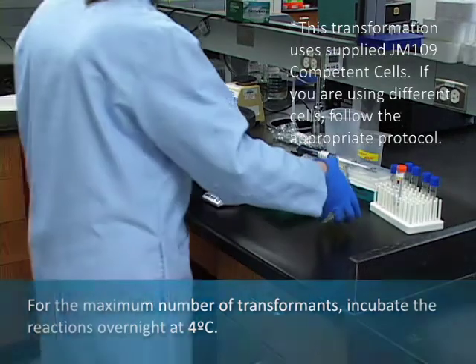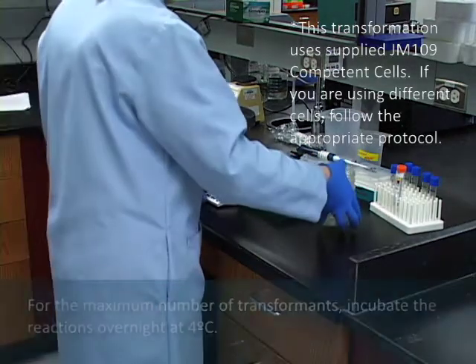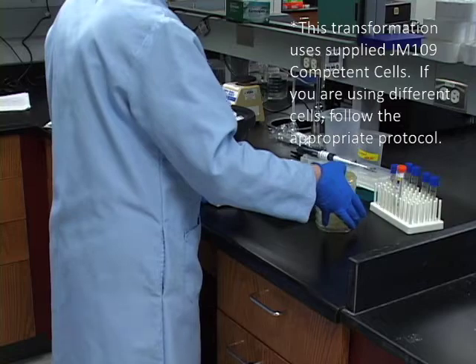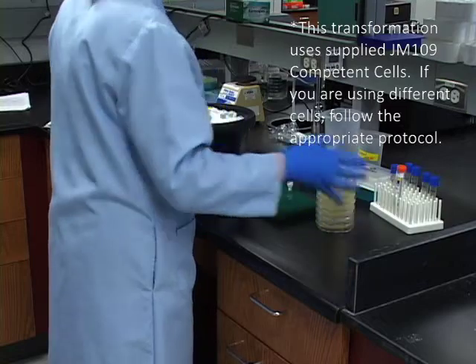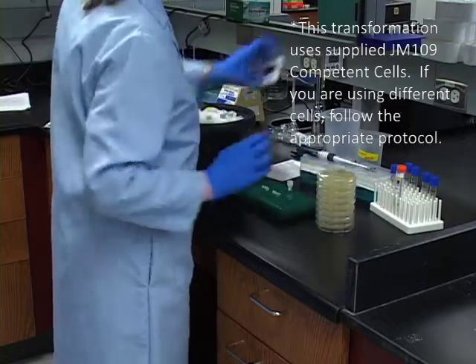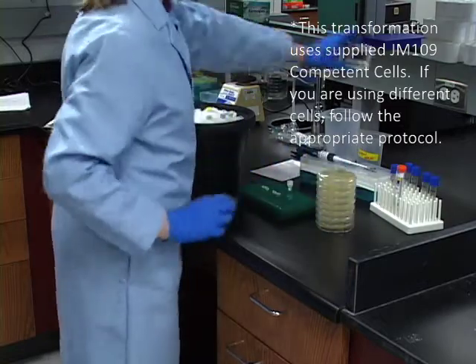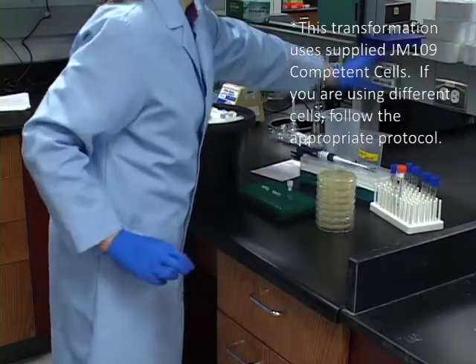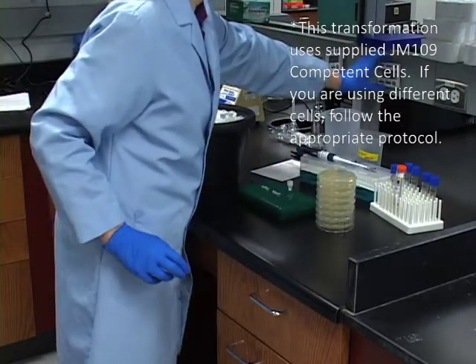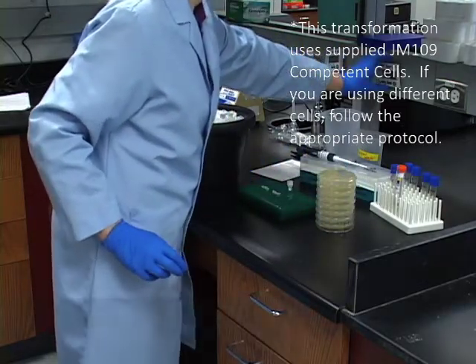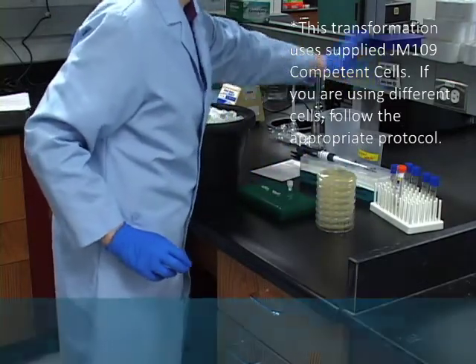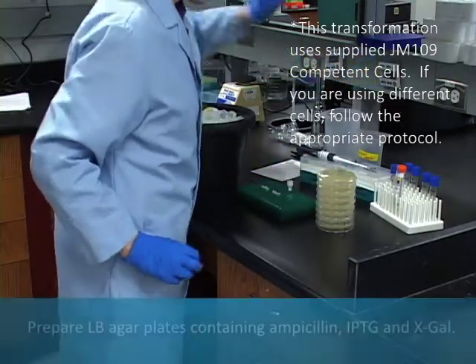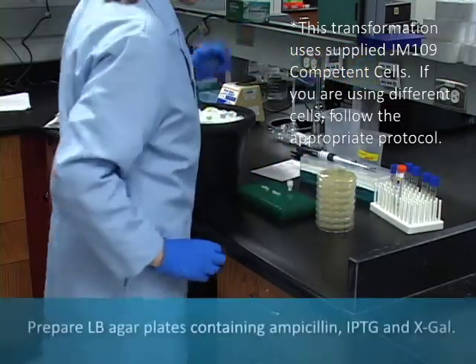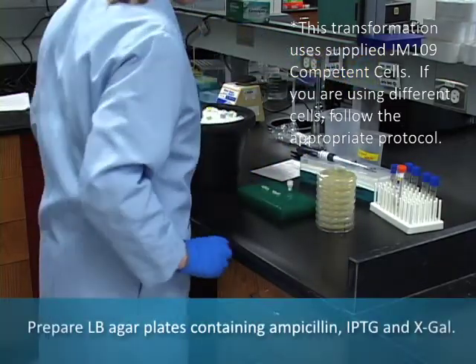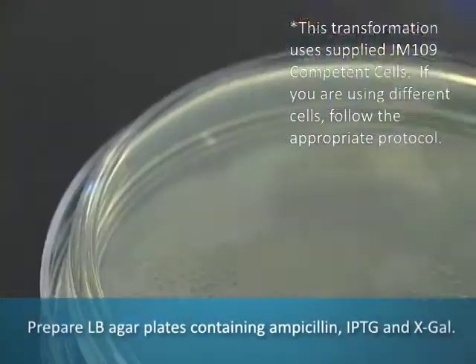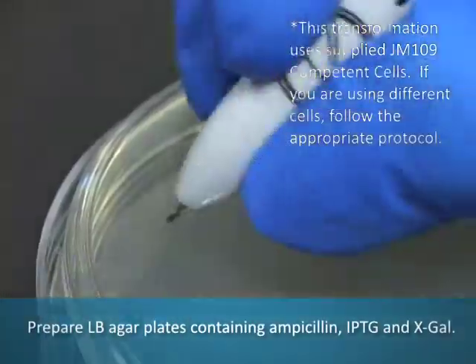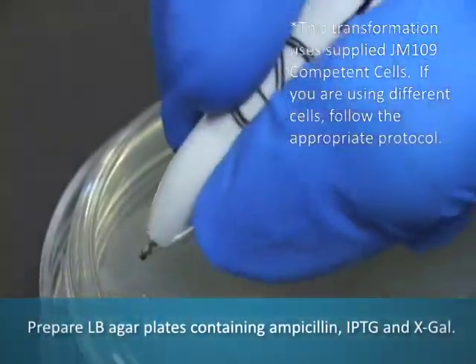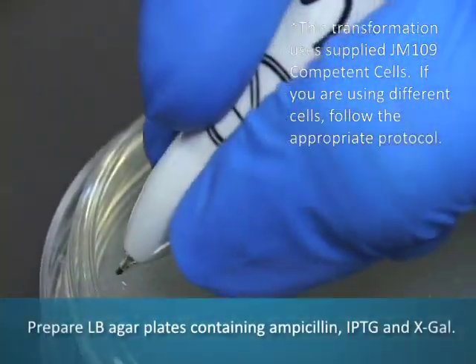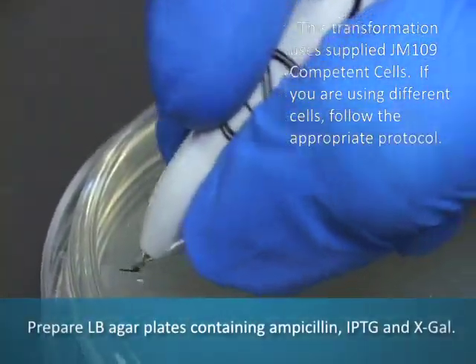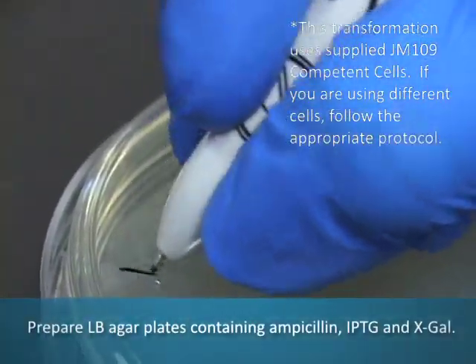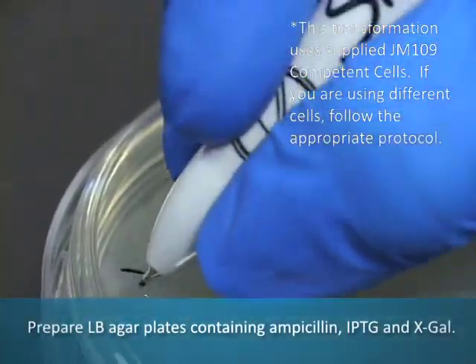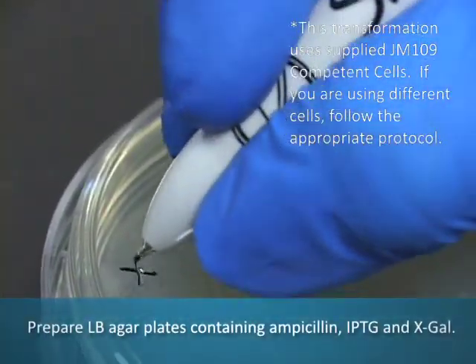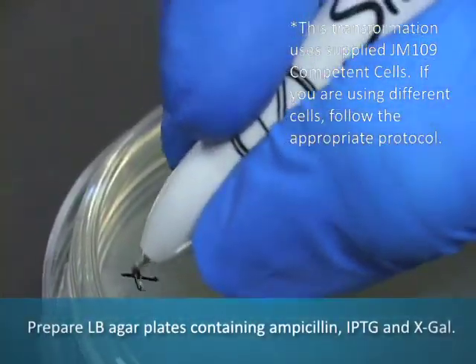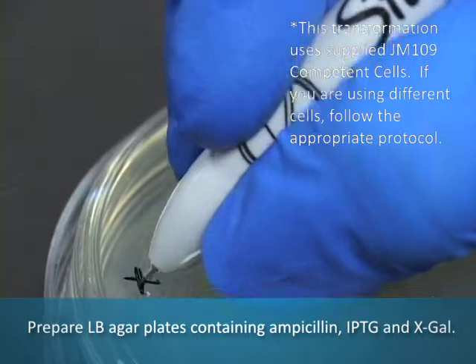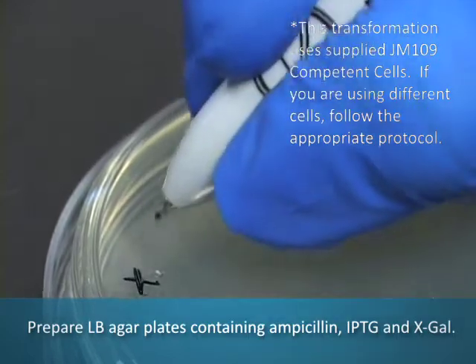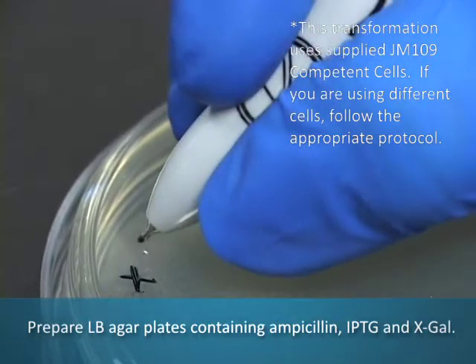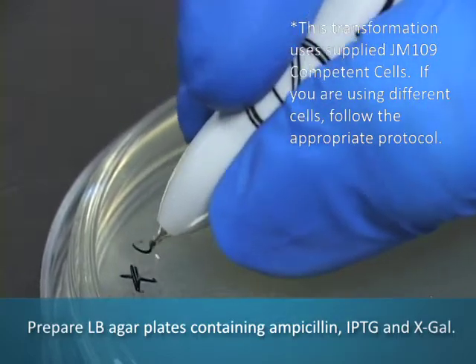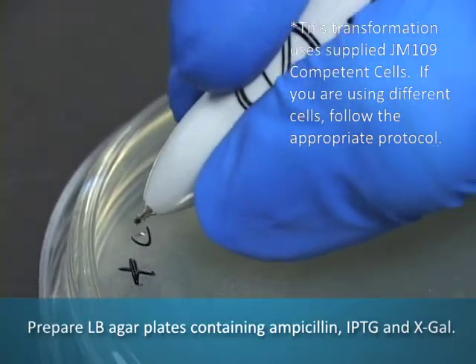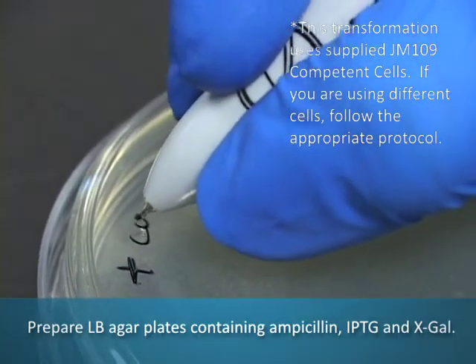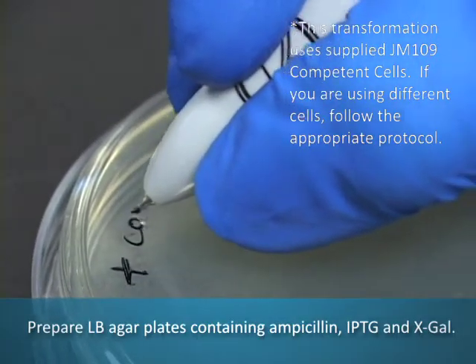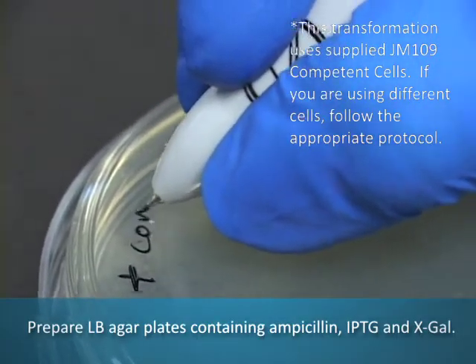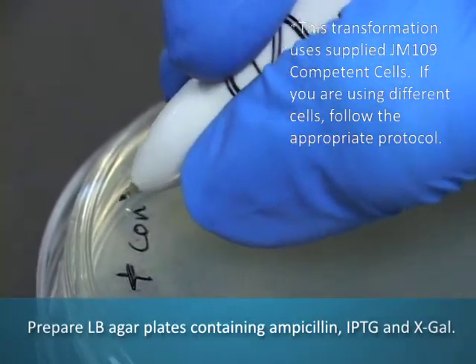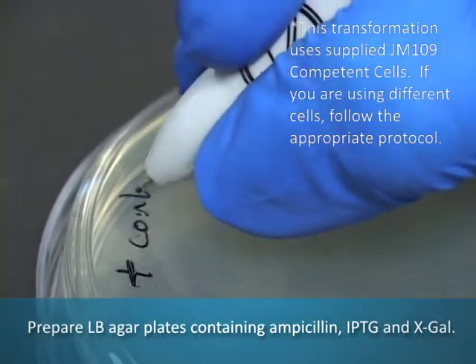To transform the cells with the PGMT vector, begin by preparing LB agar plates containing ampicillin, IPTG, and X-gal.